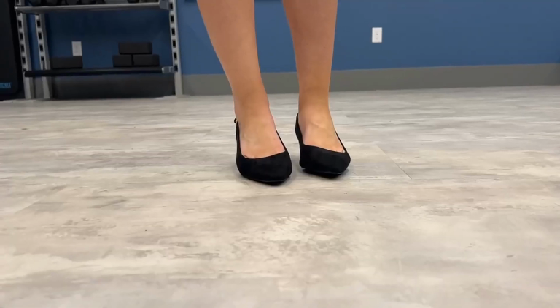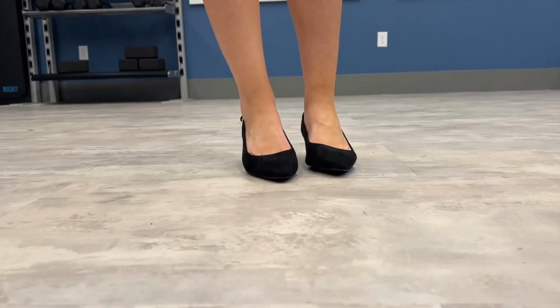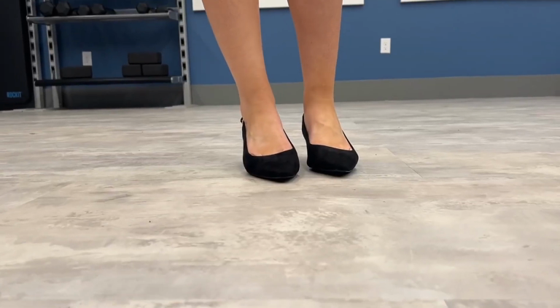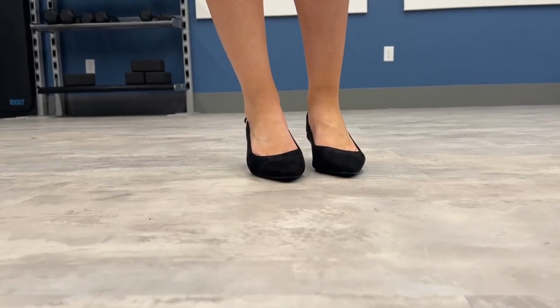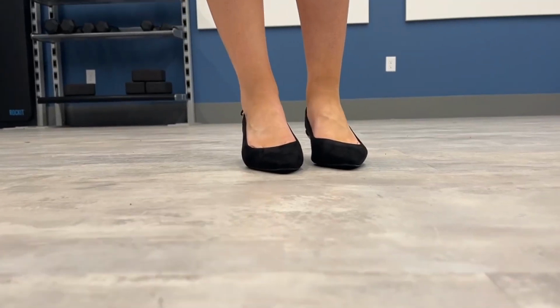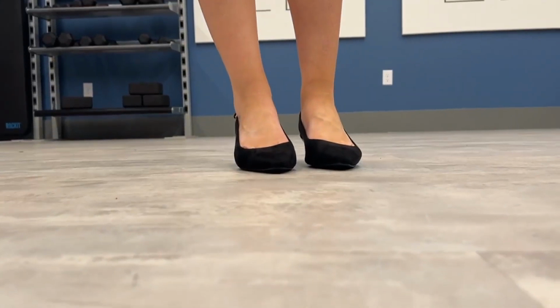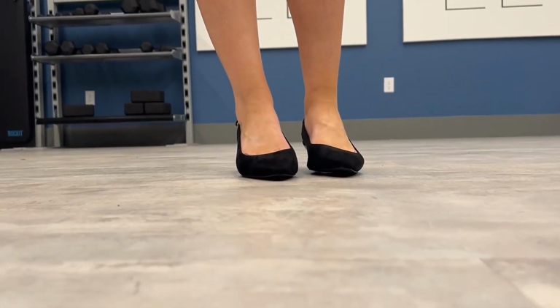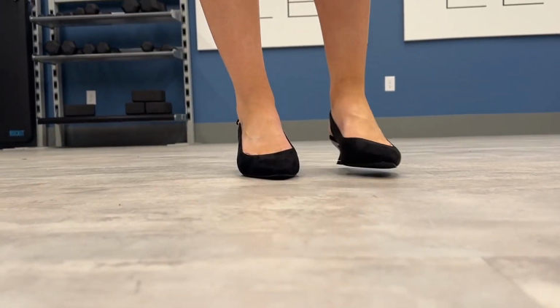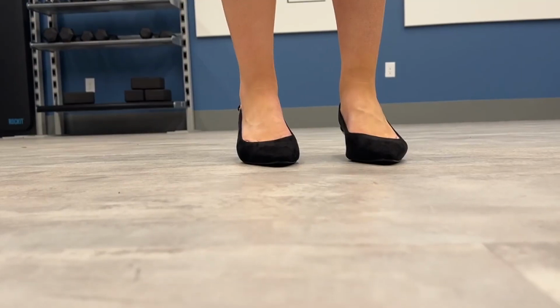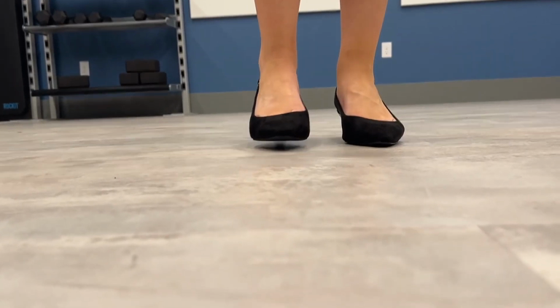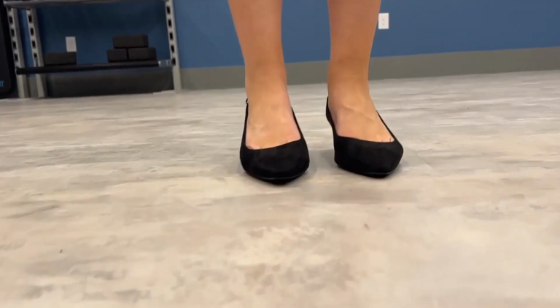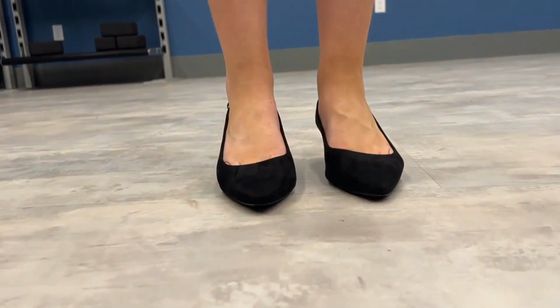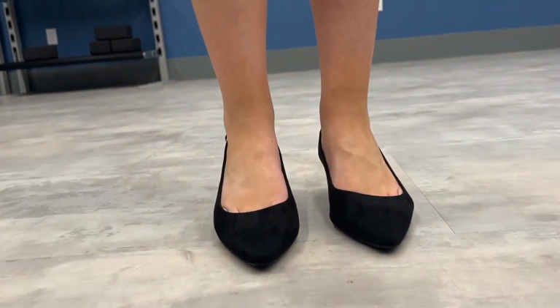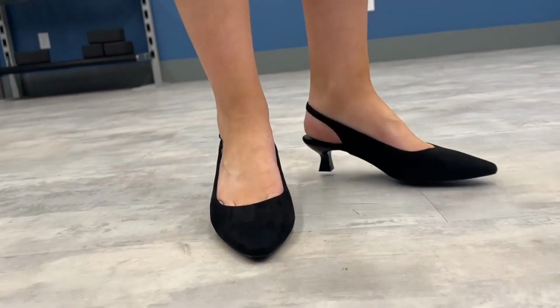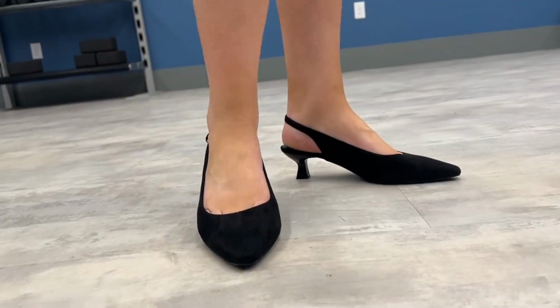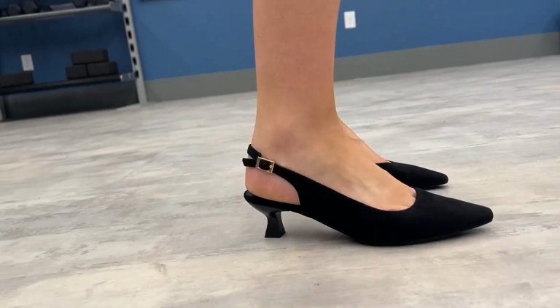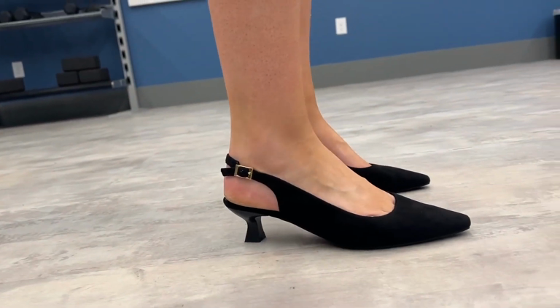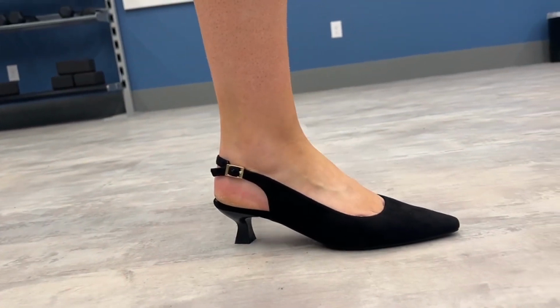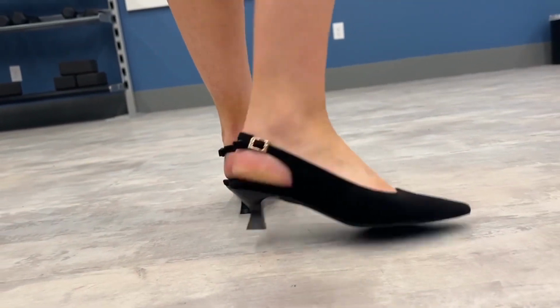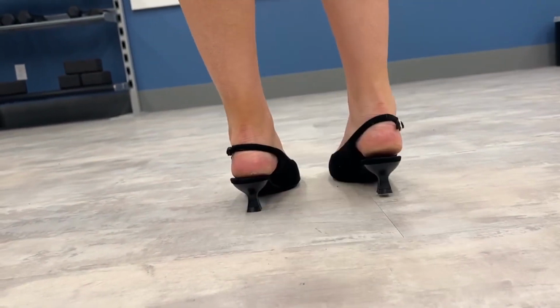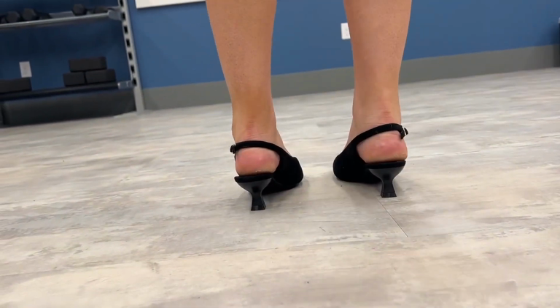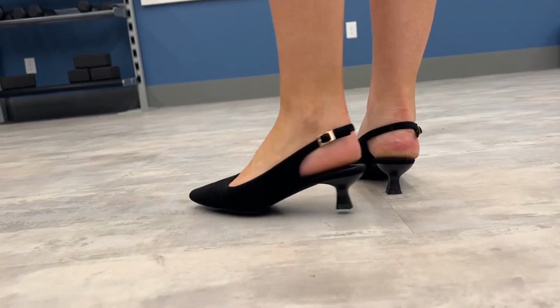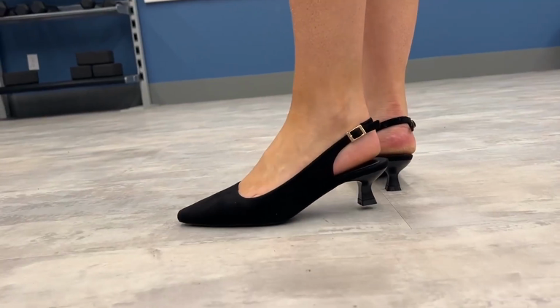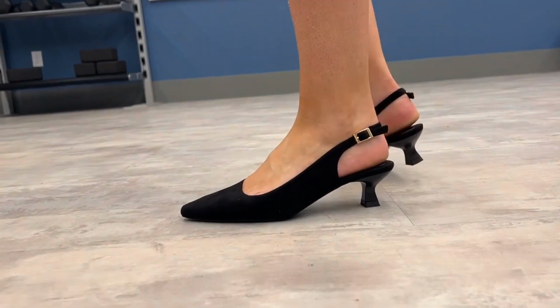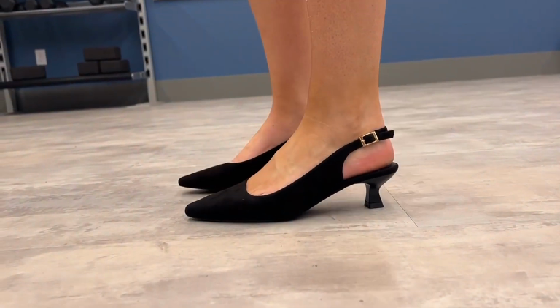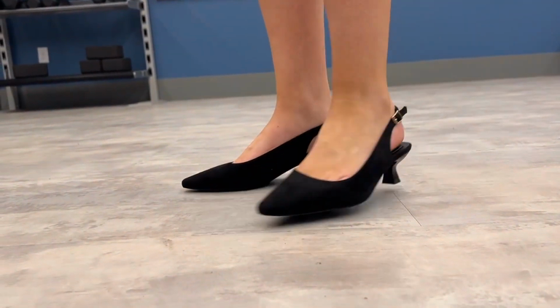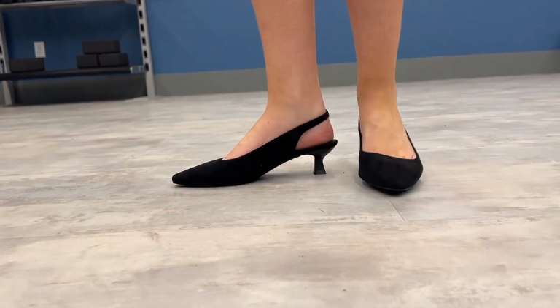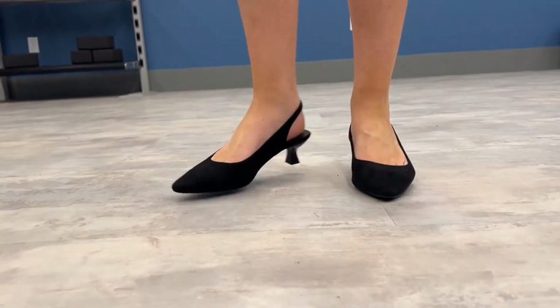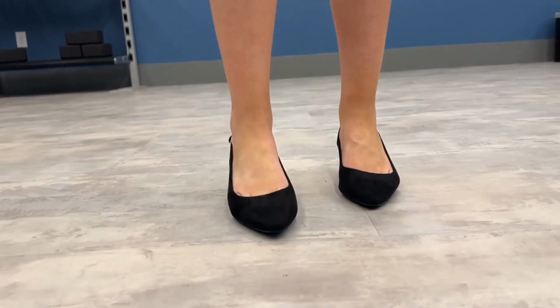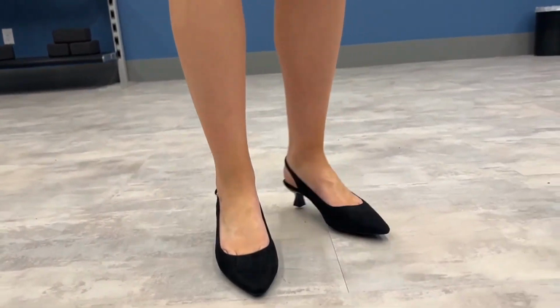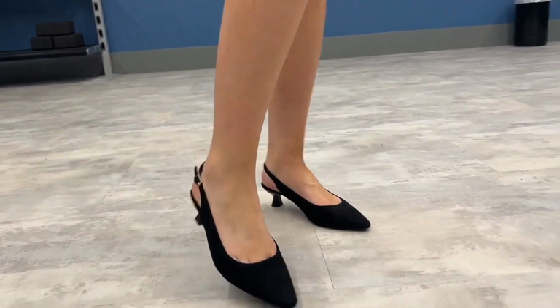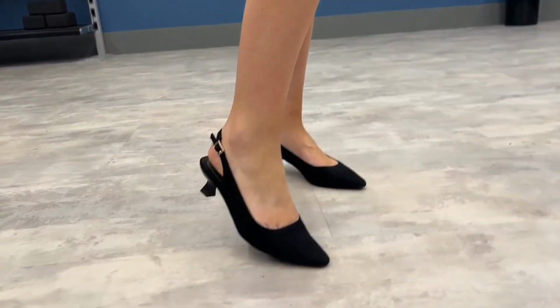So here are the heels on the feet. I think they are super cute, so I'll show you a 360. Here's the front, side, the back, side, and the front again. I think they are so cute and stylish.